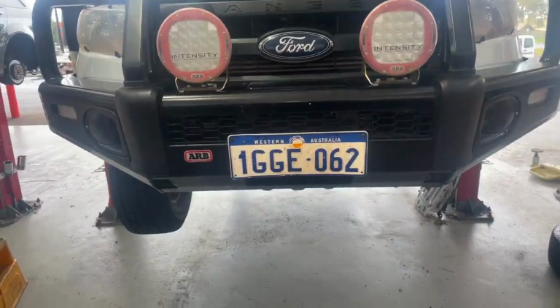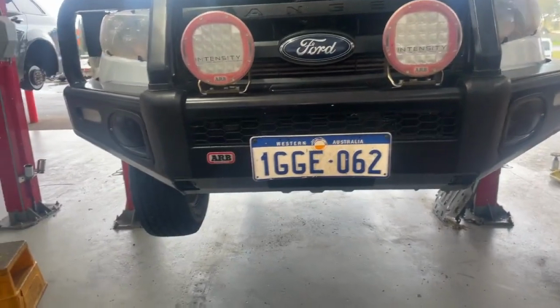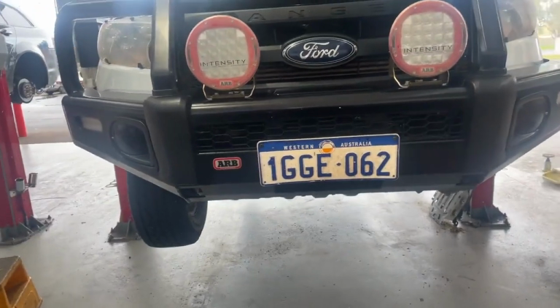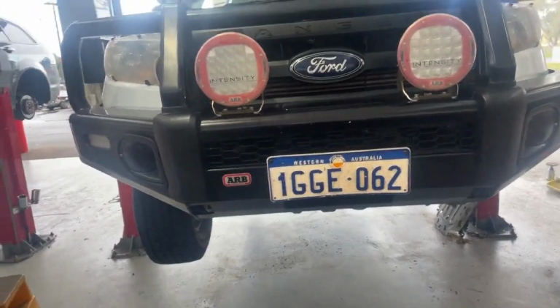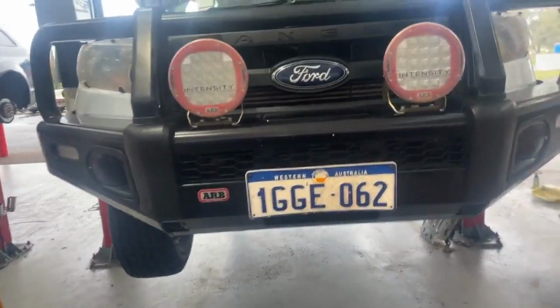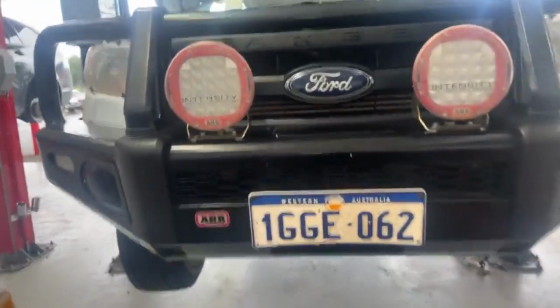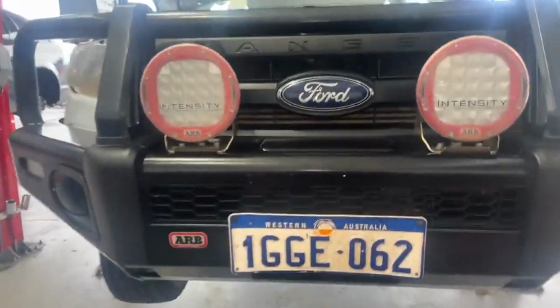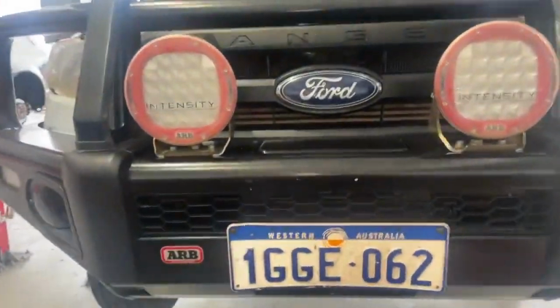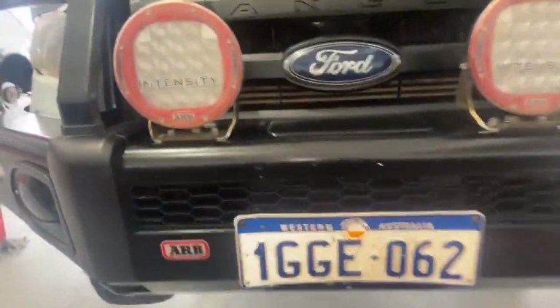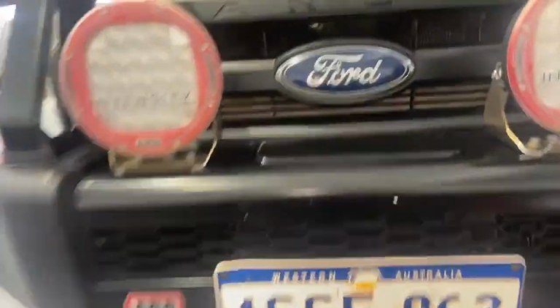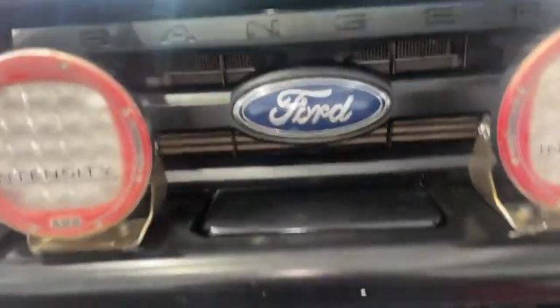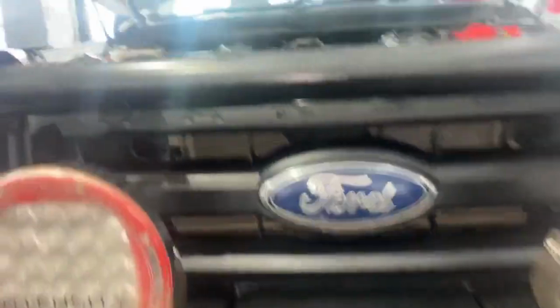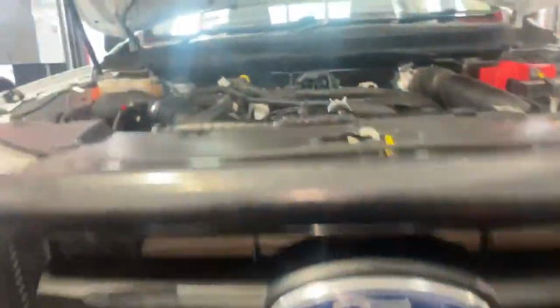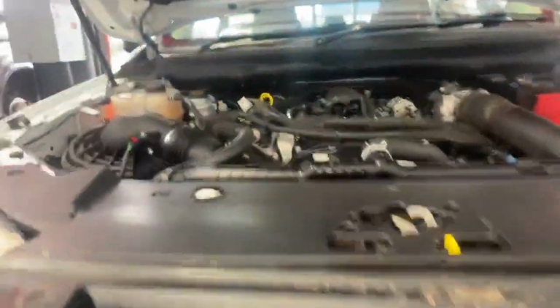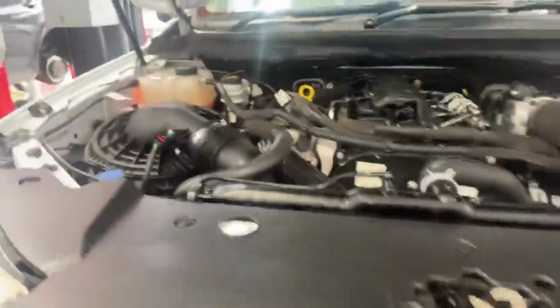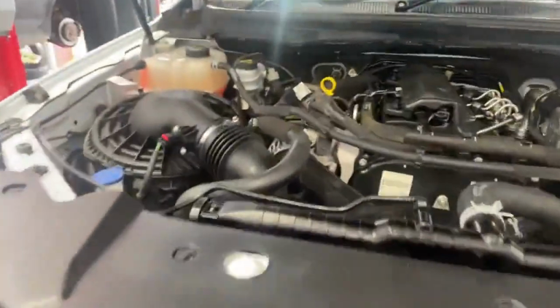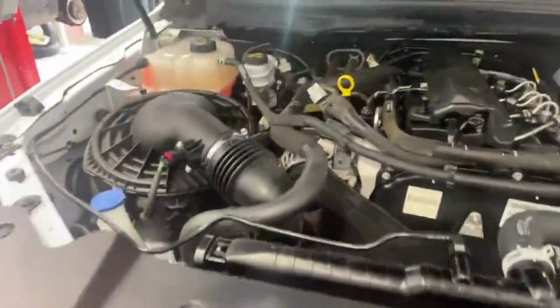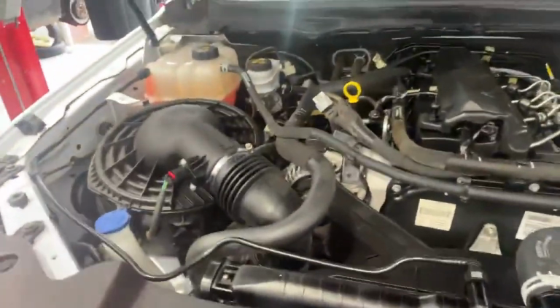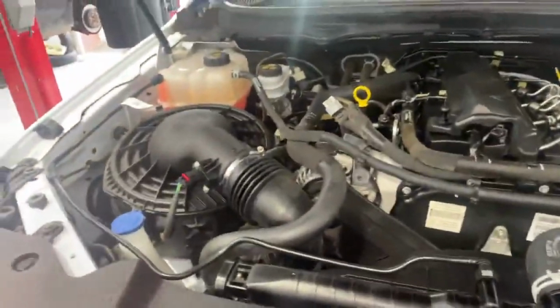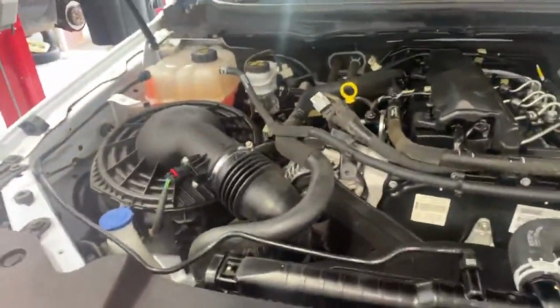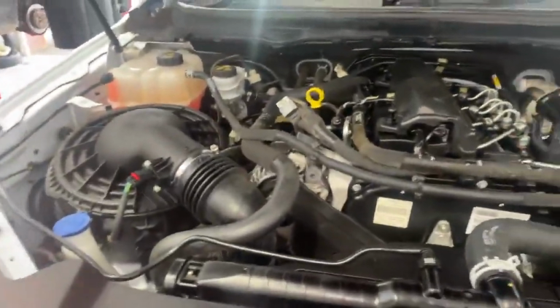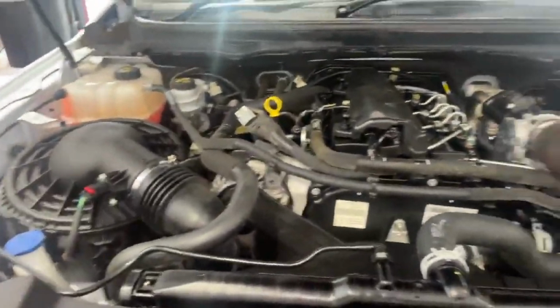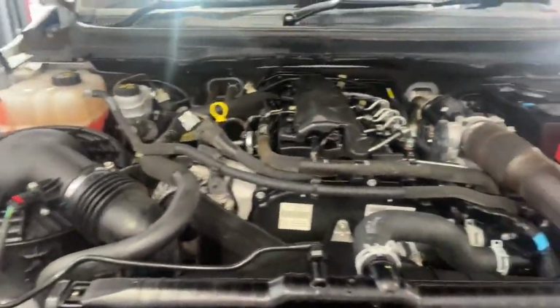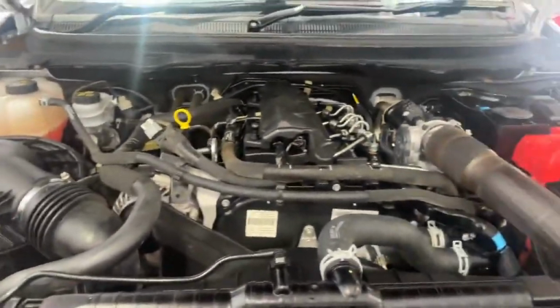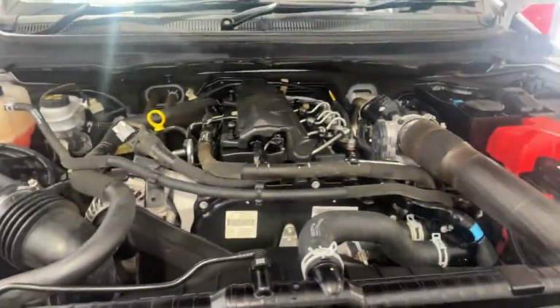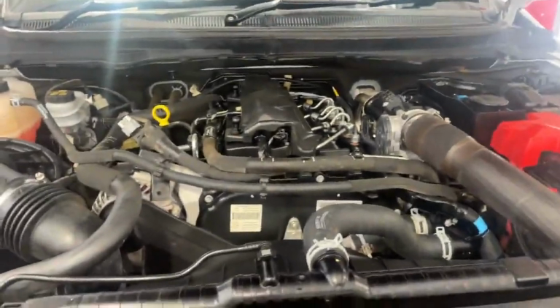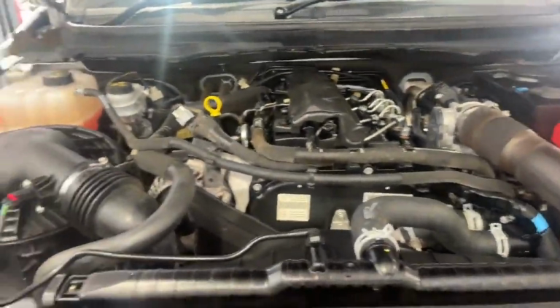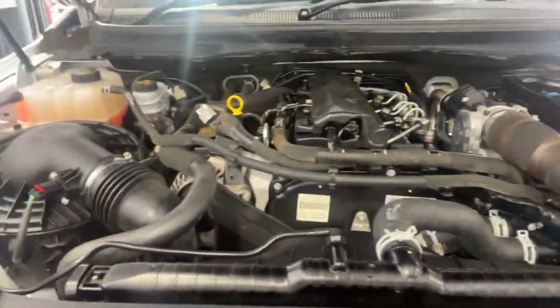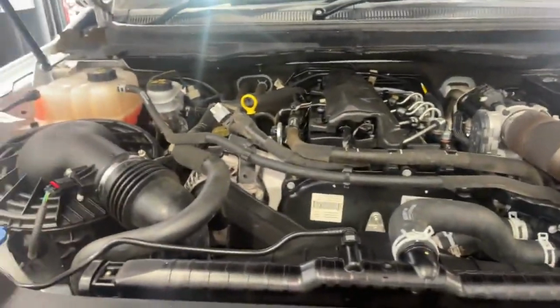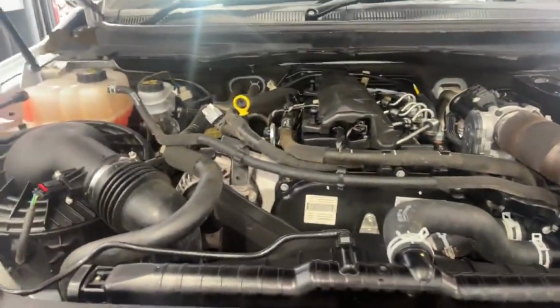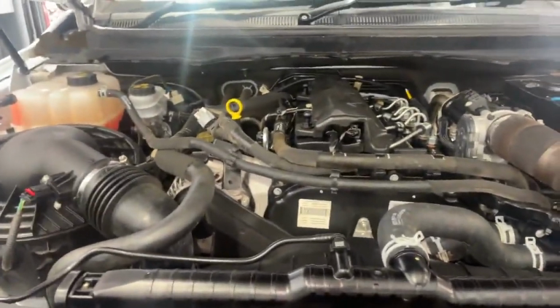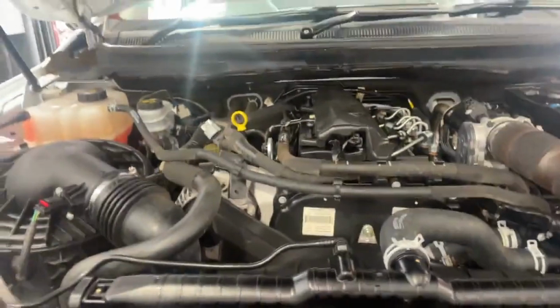Hi Ben, Jaden from Bridgestone. Your Ford Ranger is in for a vehicle safety inspection and a full service today. Coming through the engine bay, everything is all good. We're doing all filters and fluid.